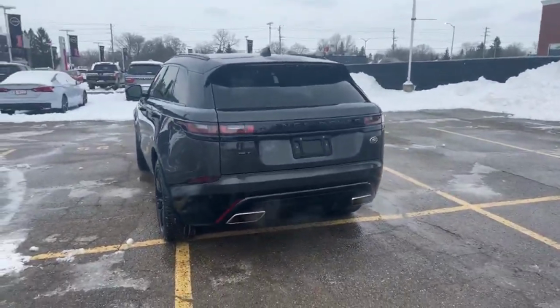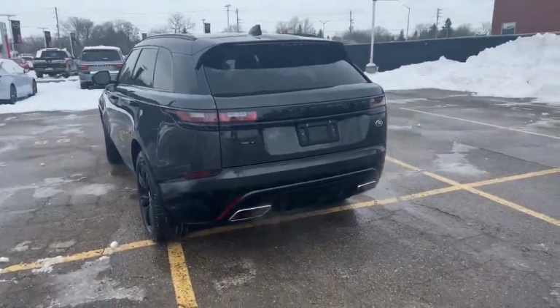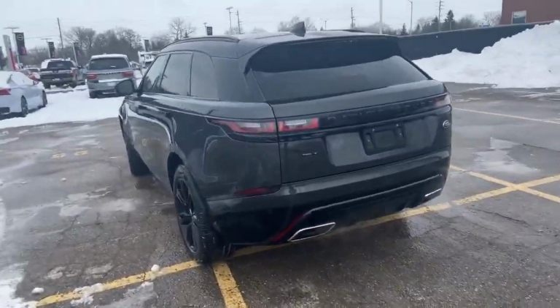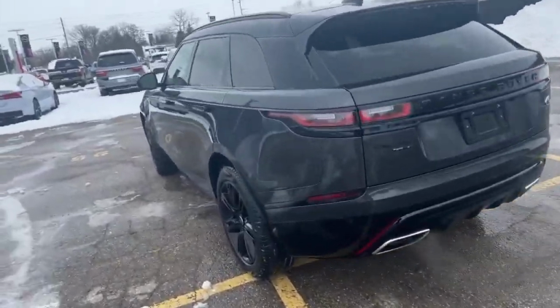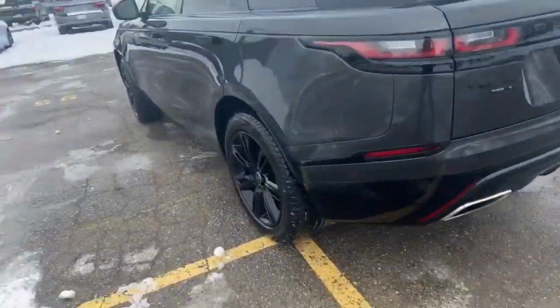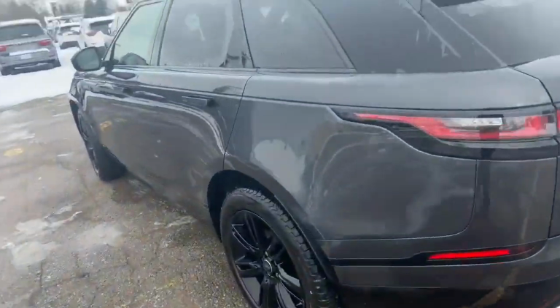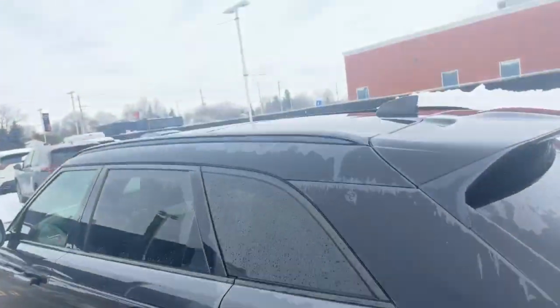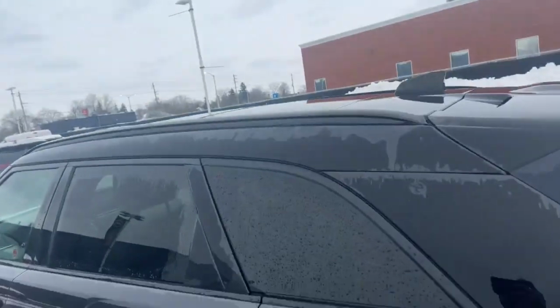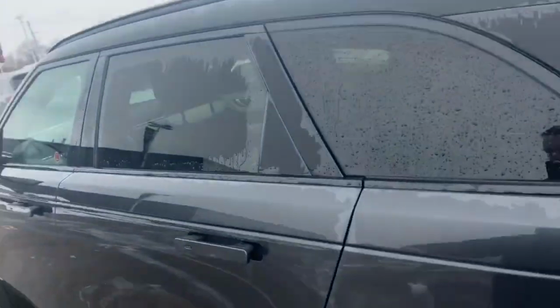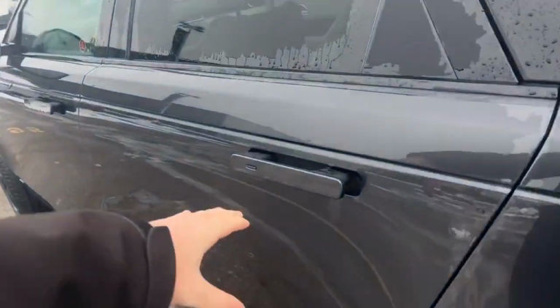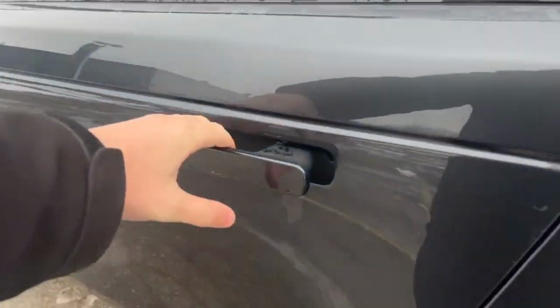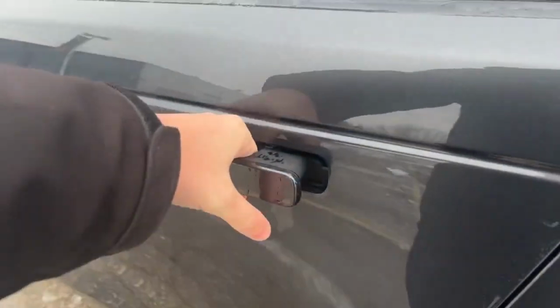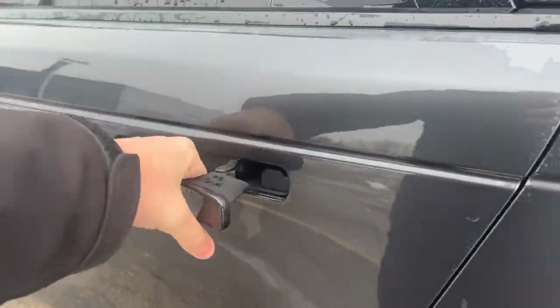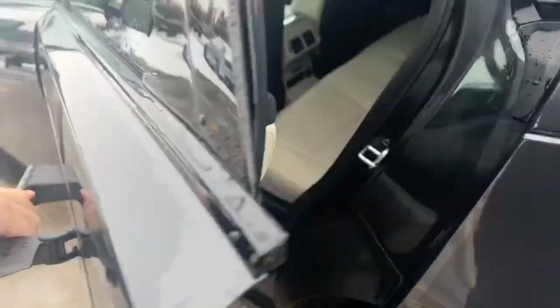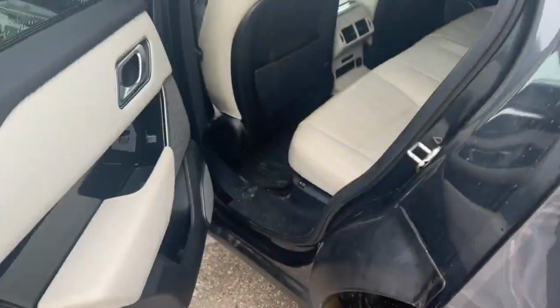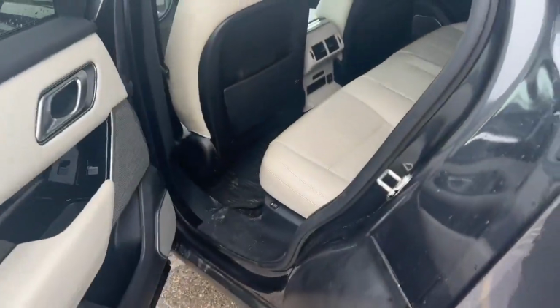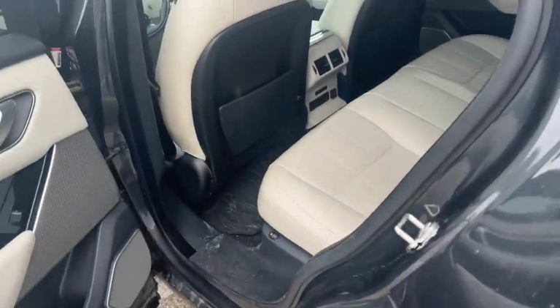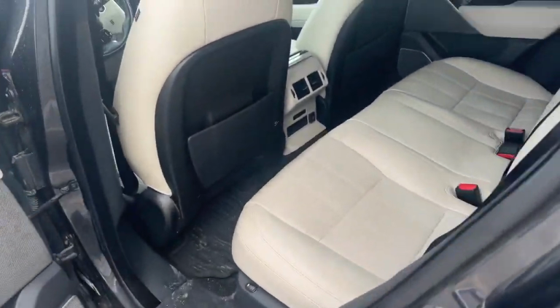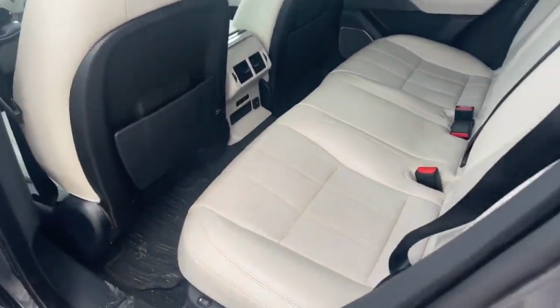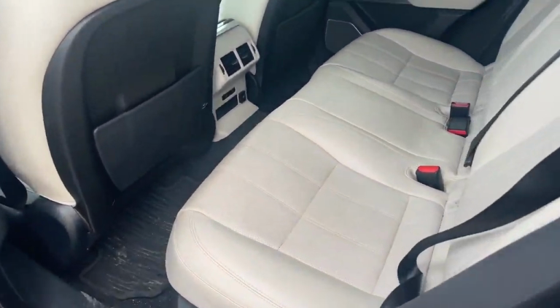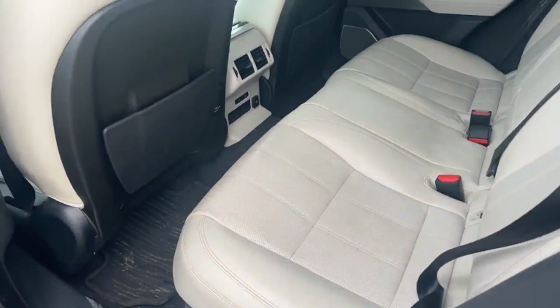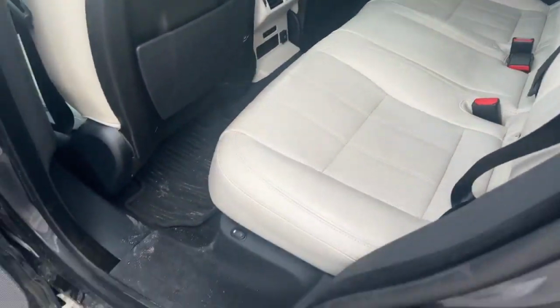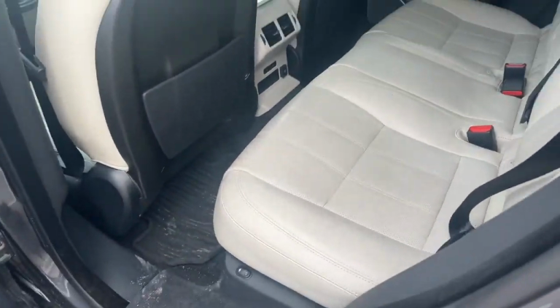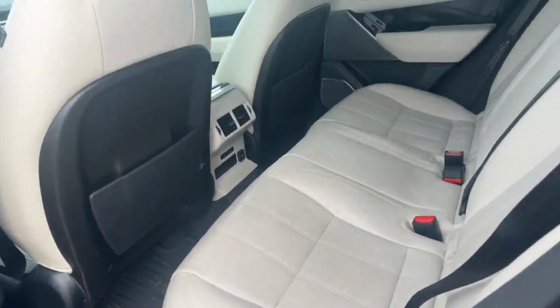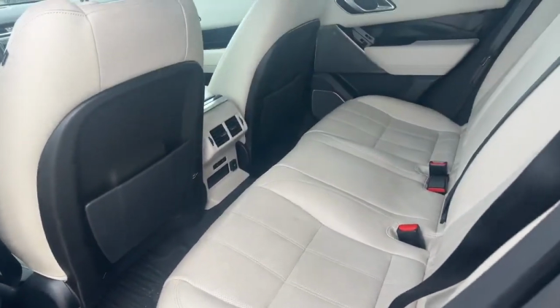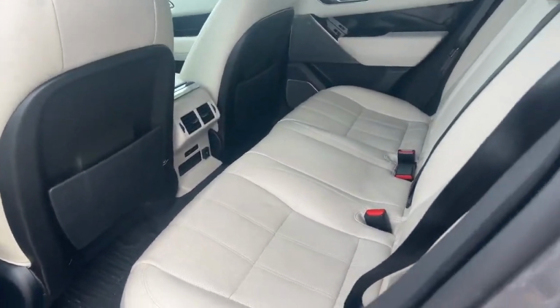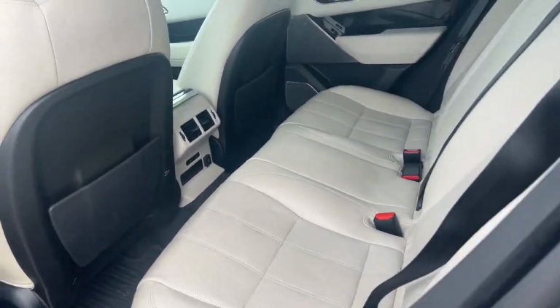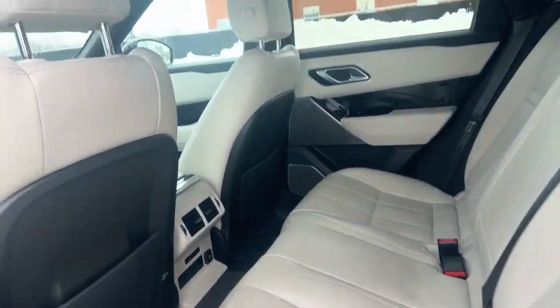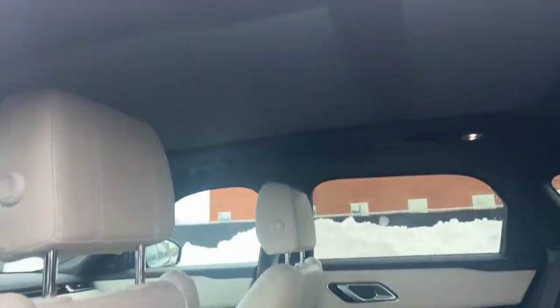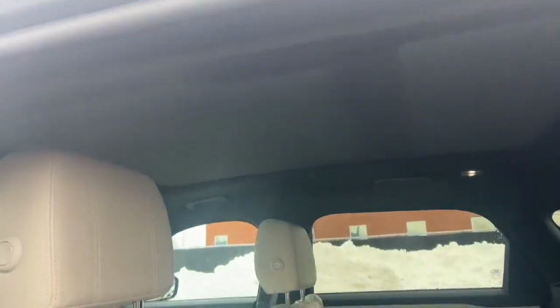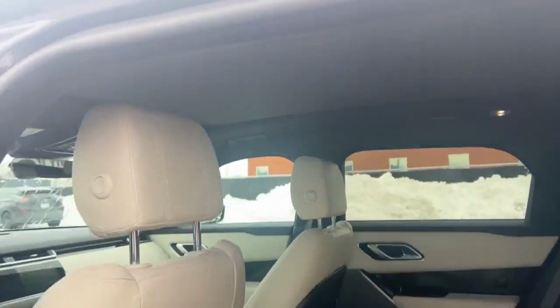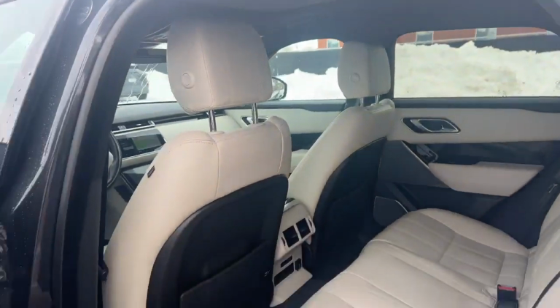Land Rover — super cool car with the black rims, the black roof rails. You got the door handles that pop out there. You got the heated rear seats, they do adjust. Nice white leather, big sunroof up top.